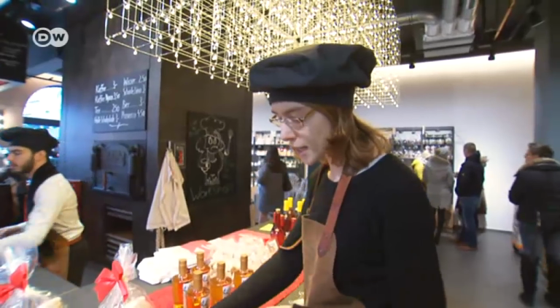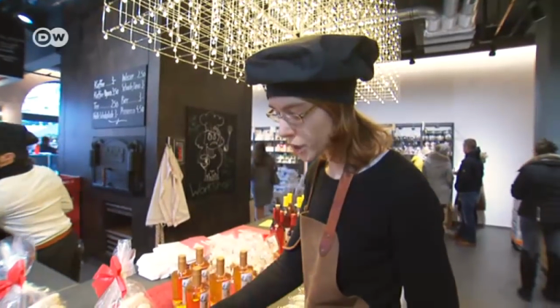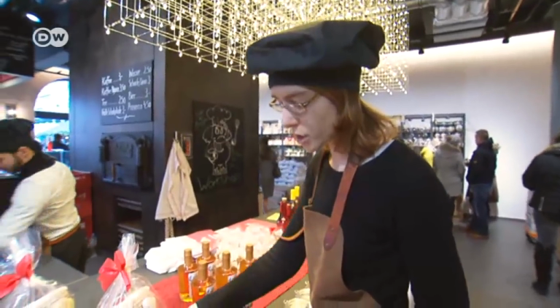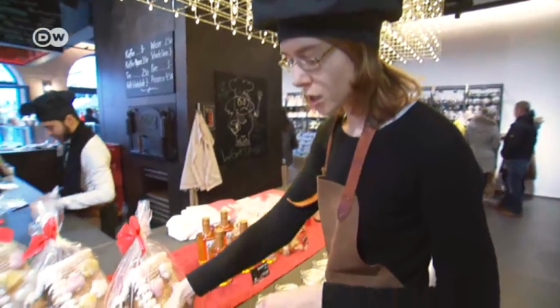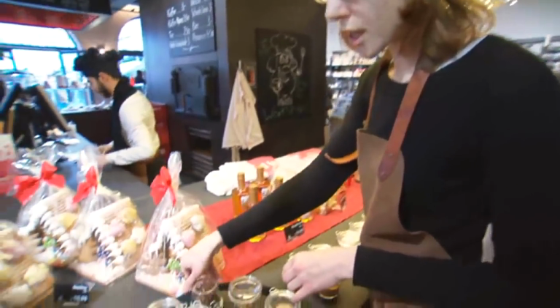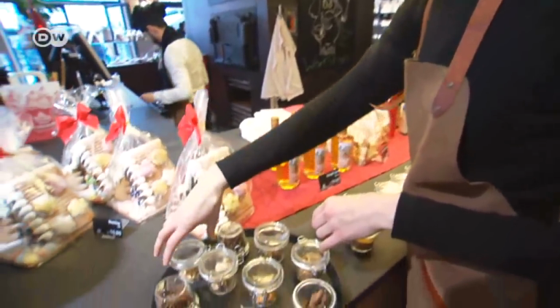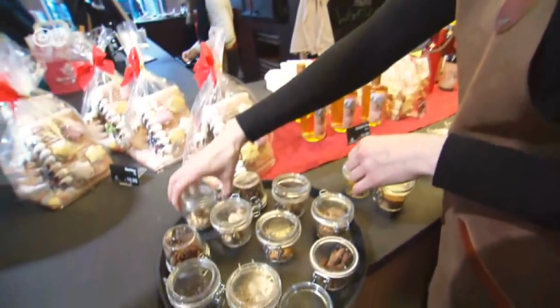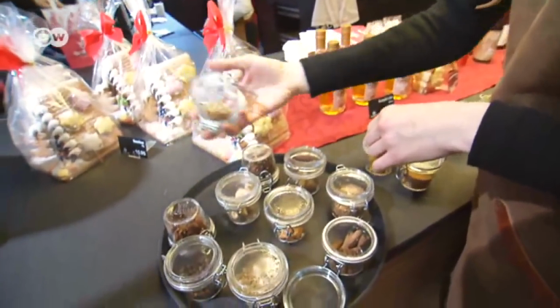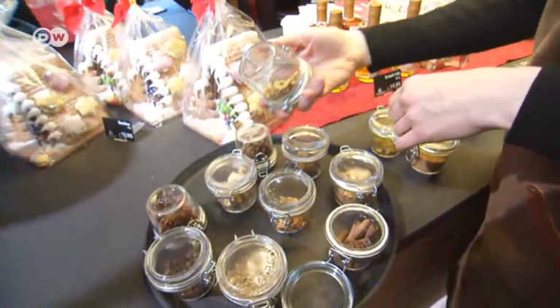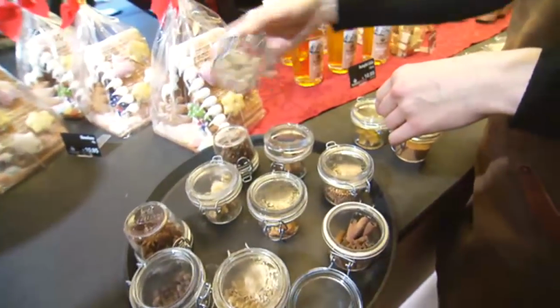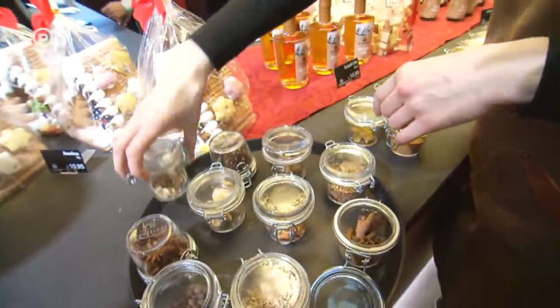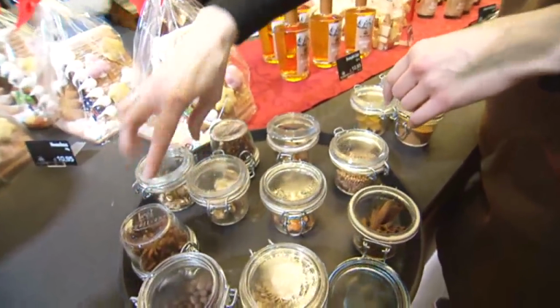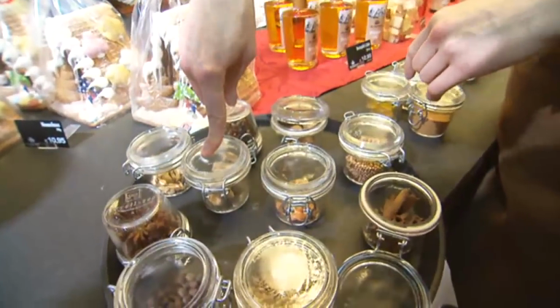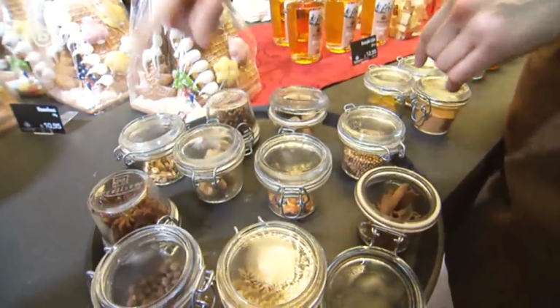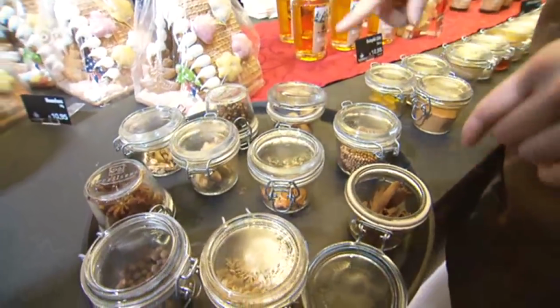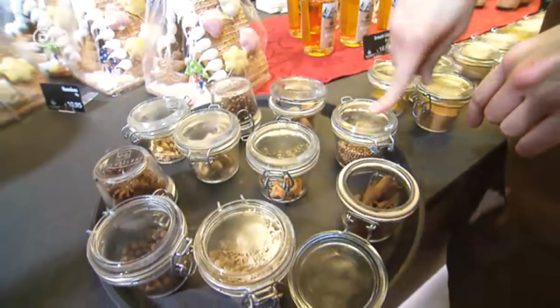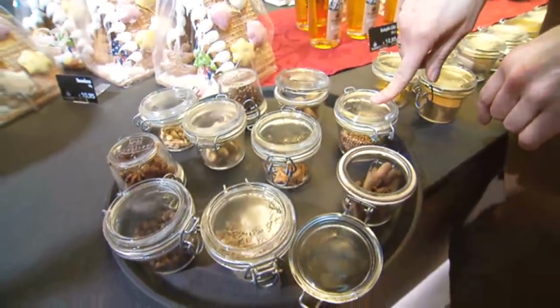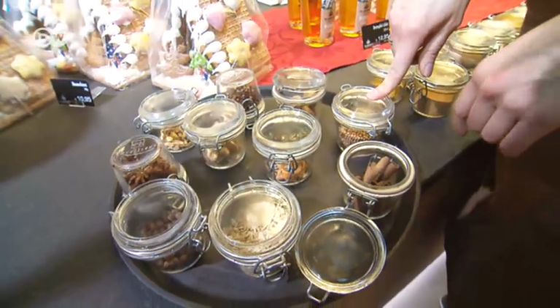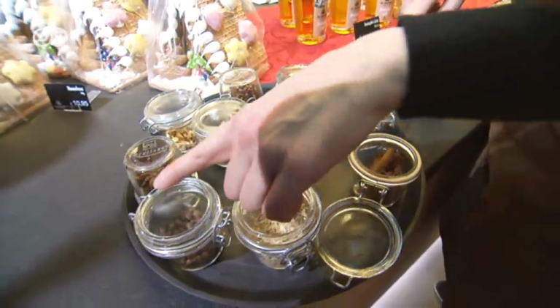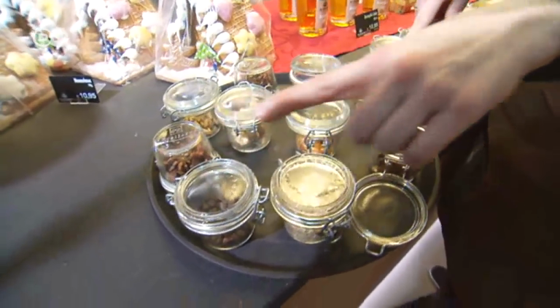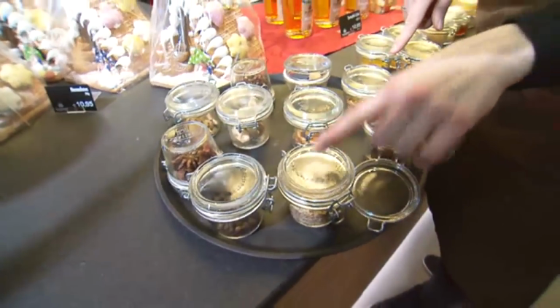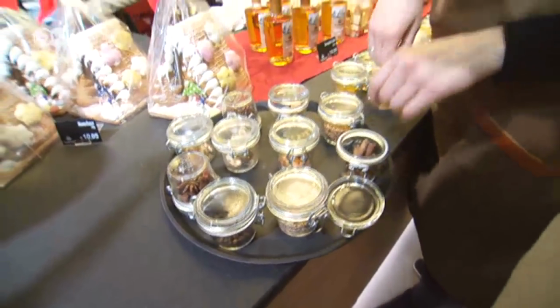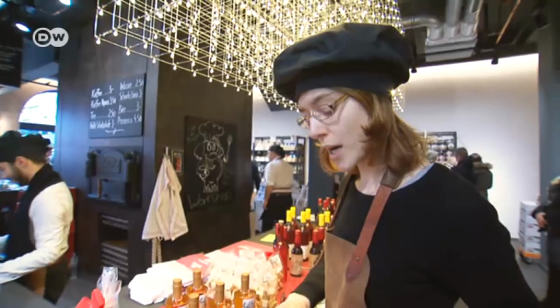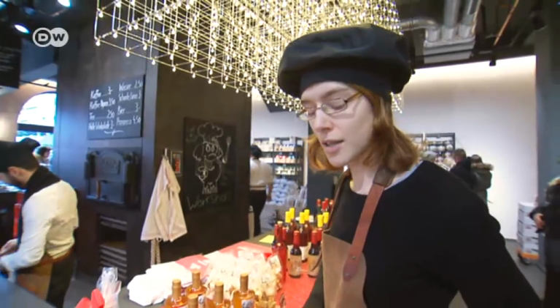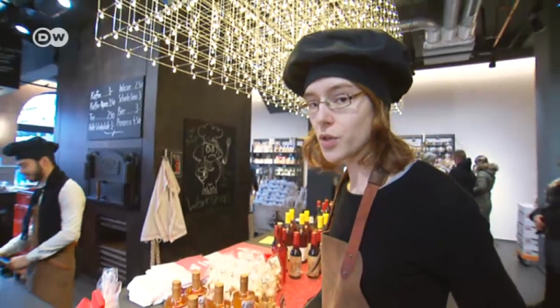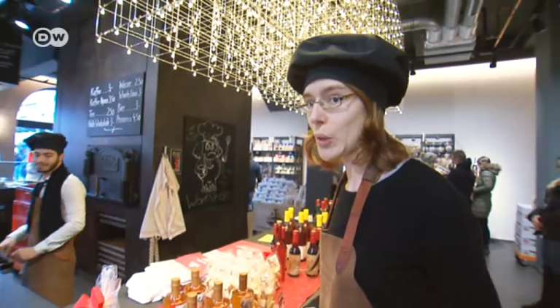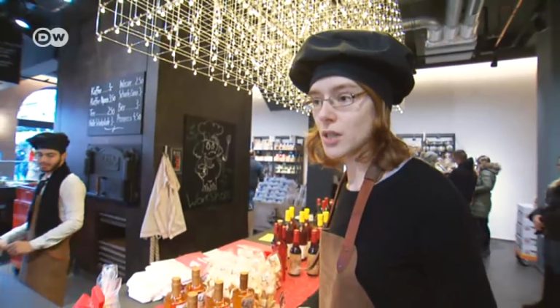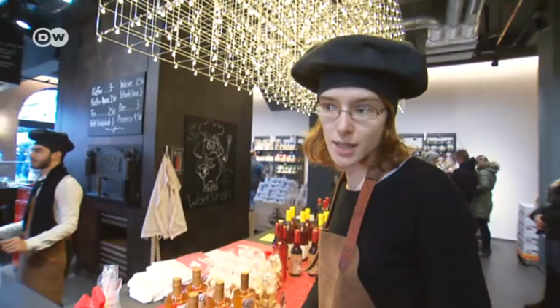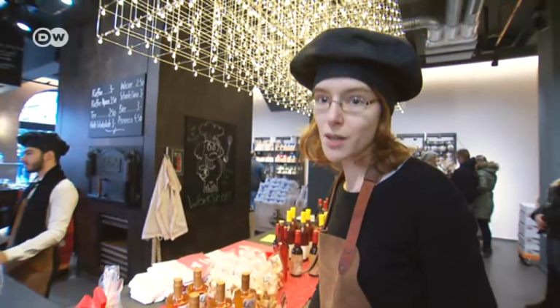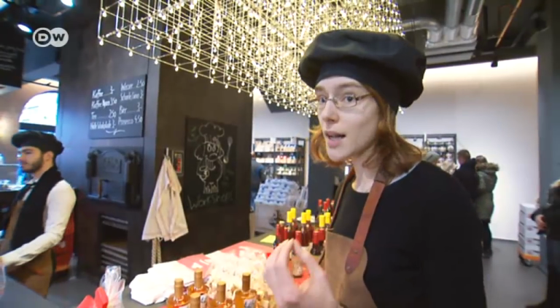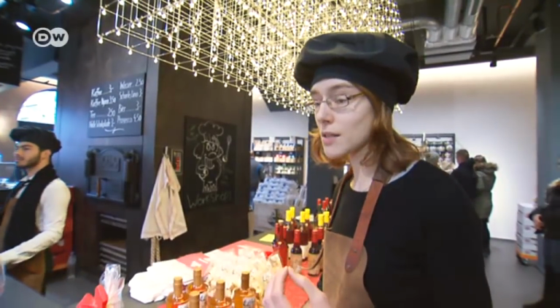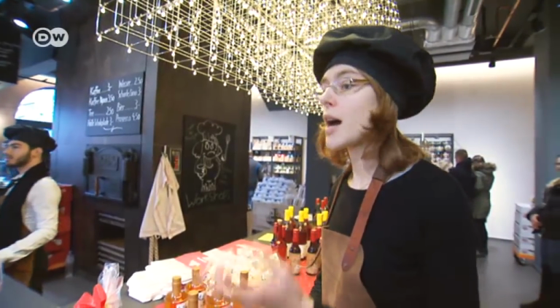The spice mix includes cloves, cardamom, ginger, coriander, allspice, and fennel. To be honest, a unique combination of spices is used for each kind of gingerbread. In the Middle Ages, this was a closely guarded secret, and it still is today.